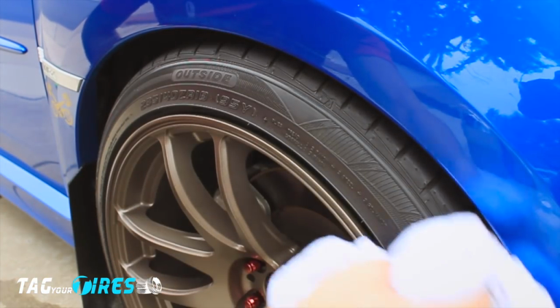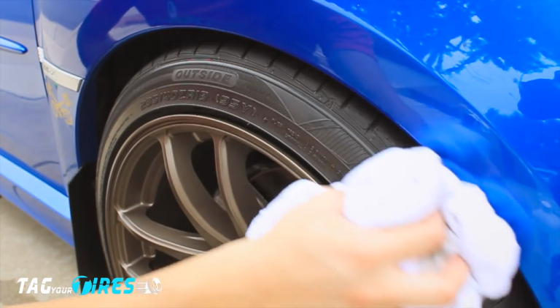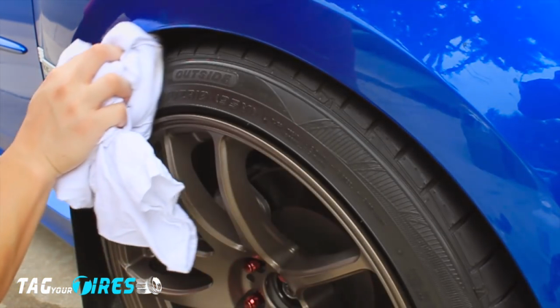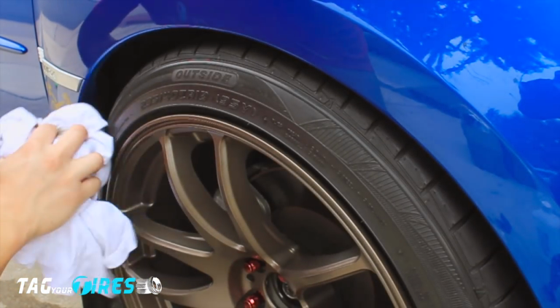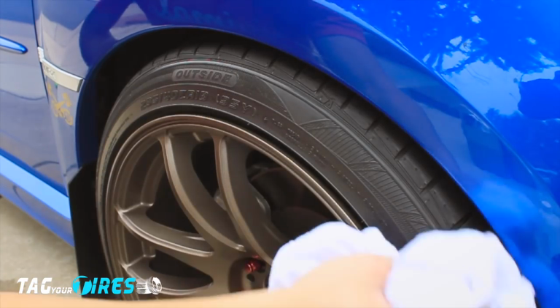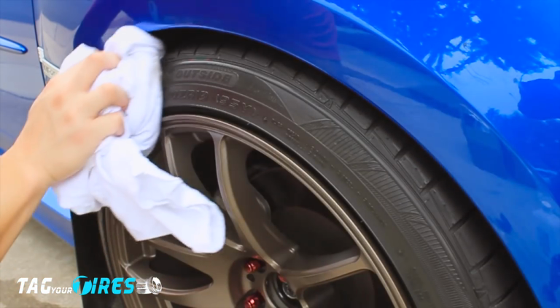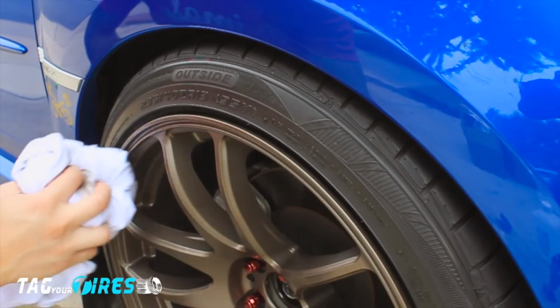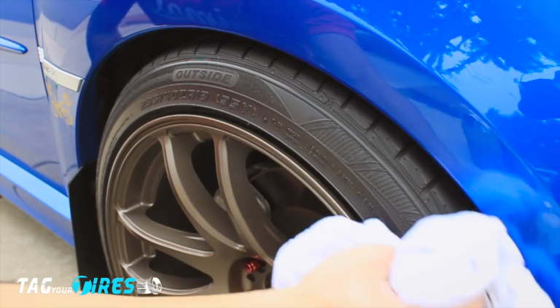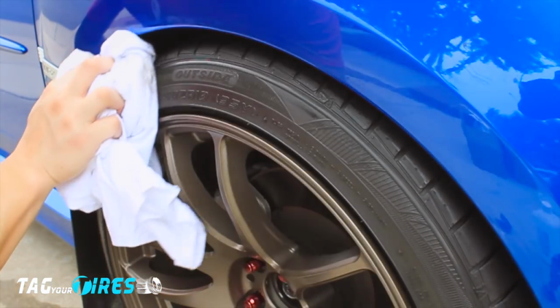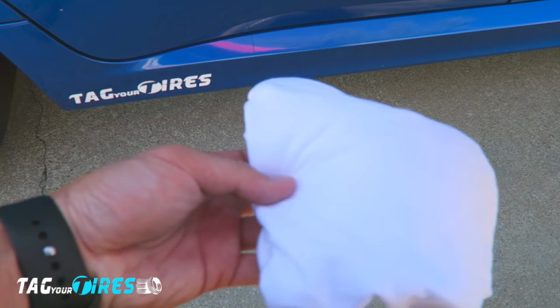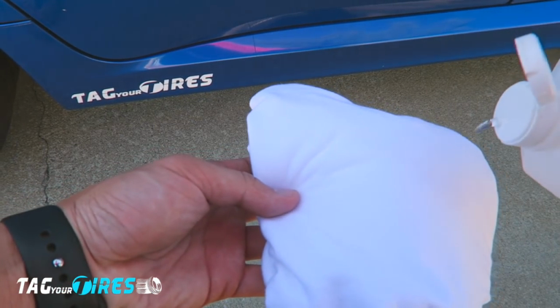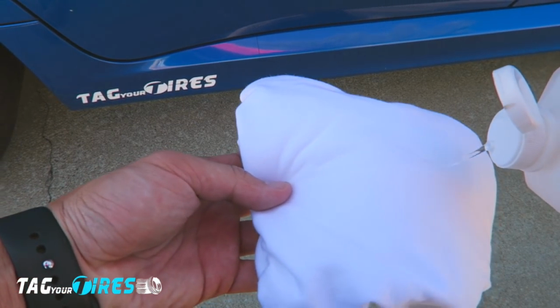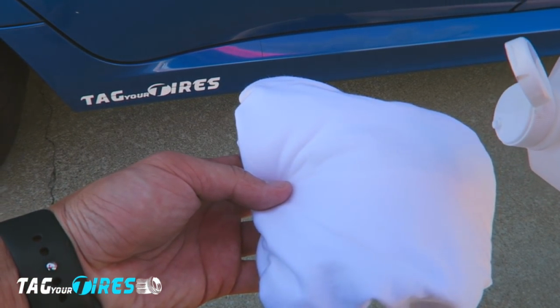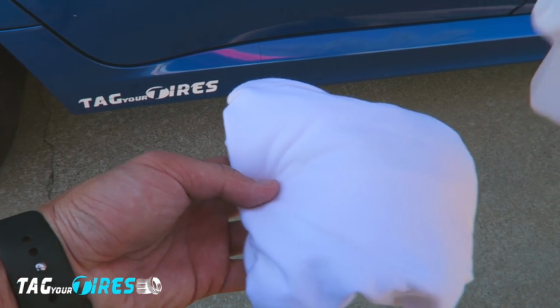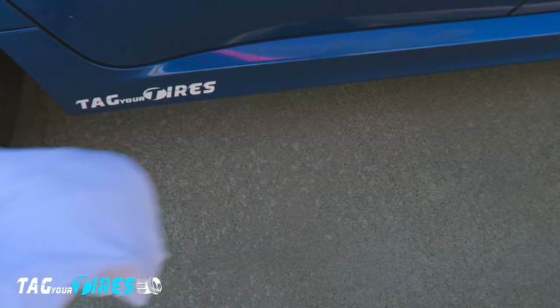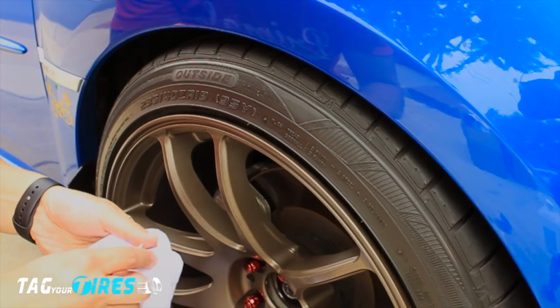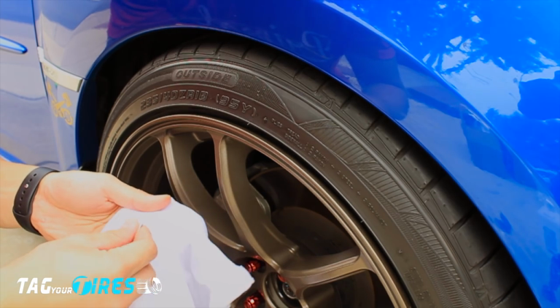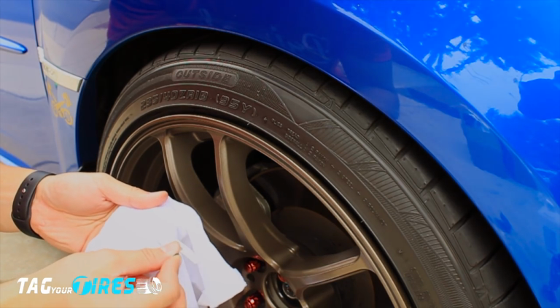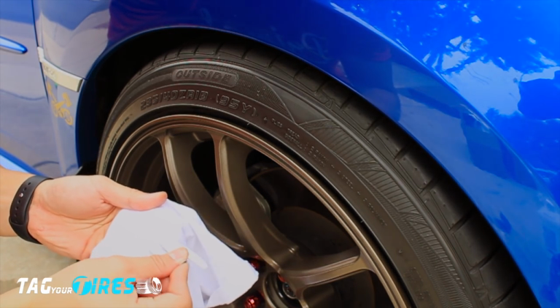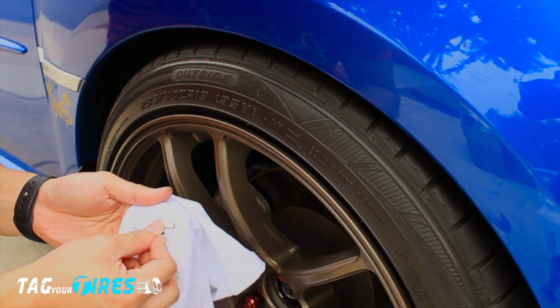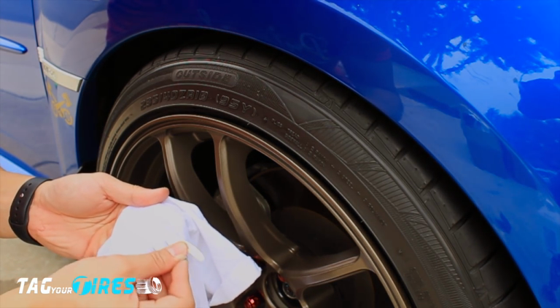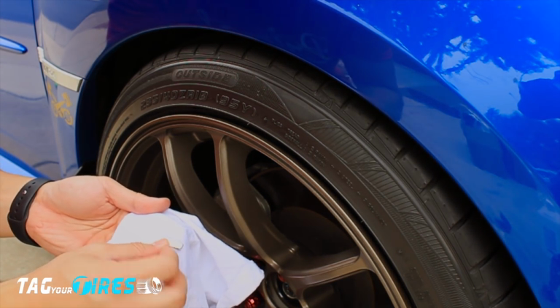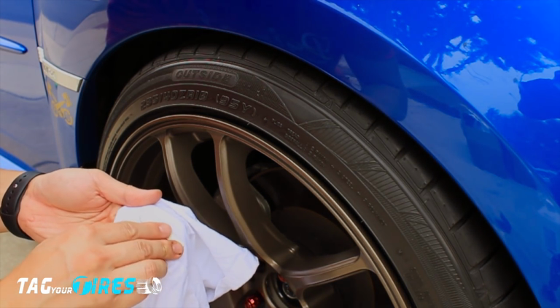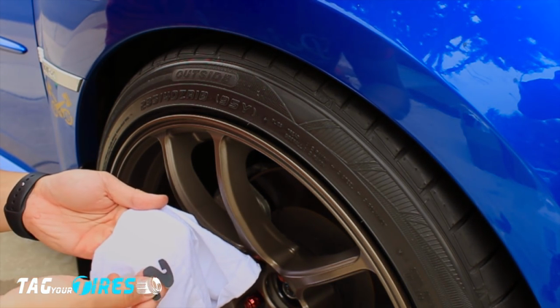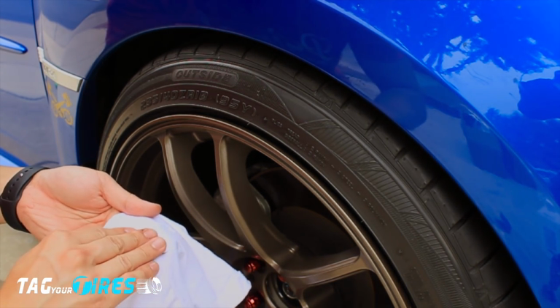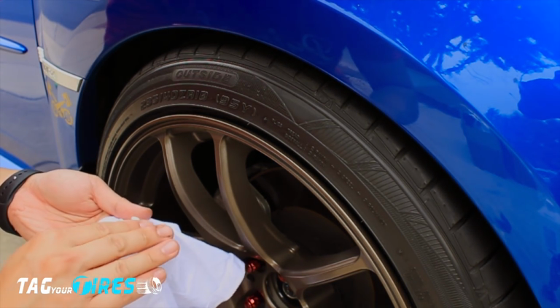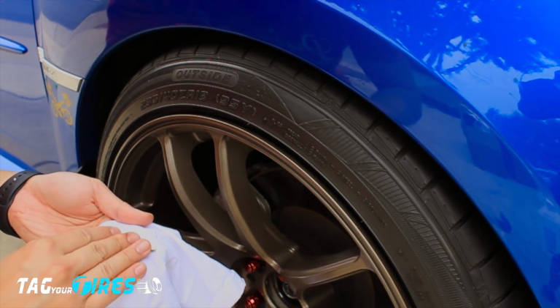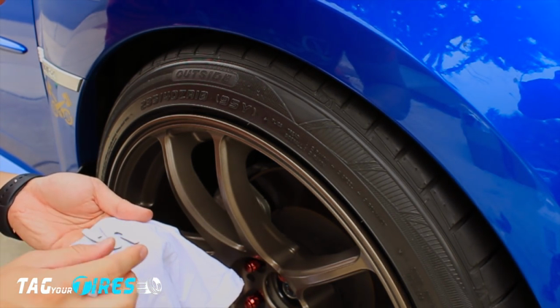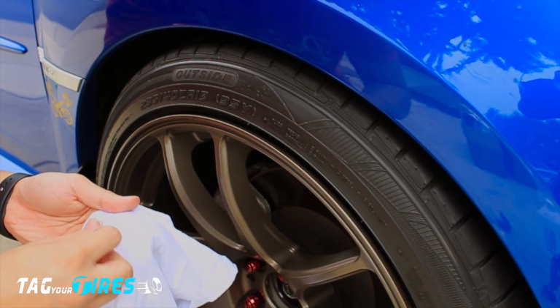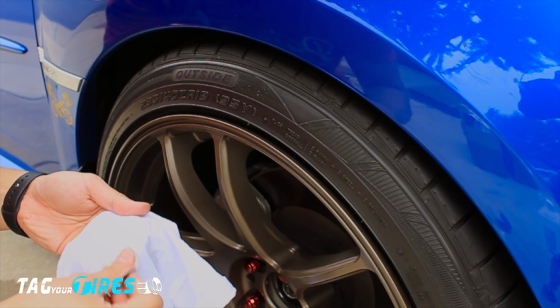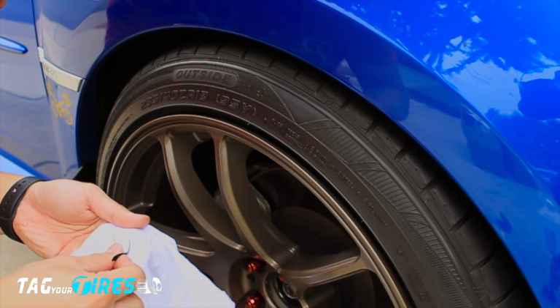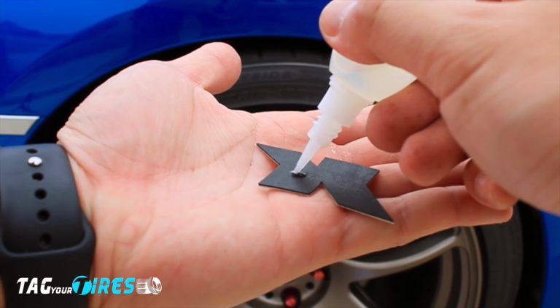Now that your tire is clean, take your tire letters and prepare them to be installed. All you need to do is wipe down the letters with alcohol — I put alcohol on a clean rag and wipe the letters onto the rag. This will also ensure the letter is ready to bond with the tire.